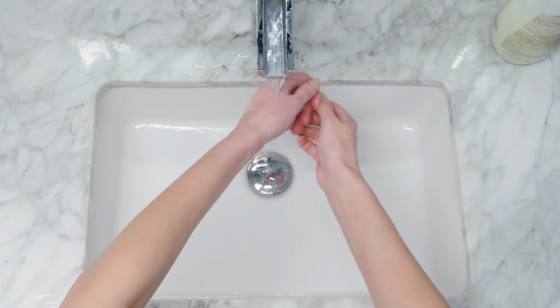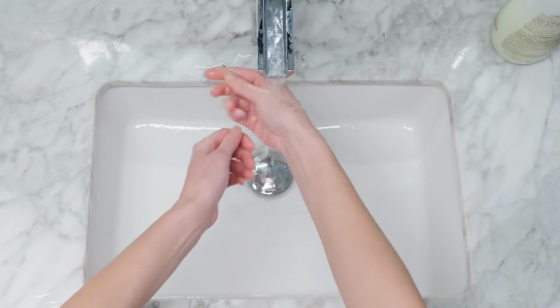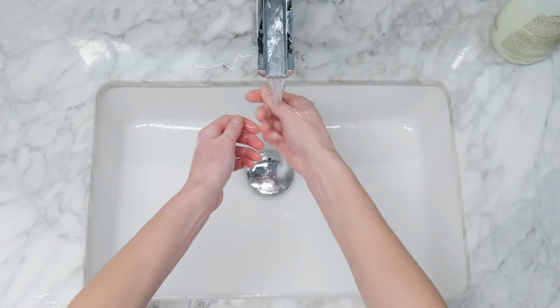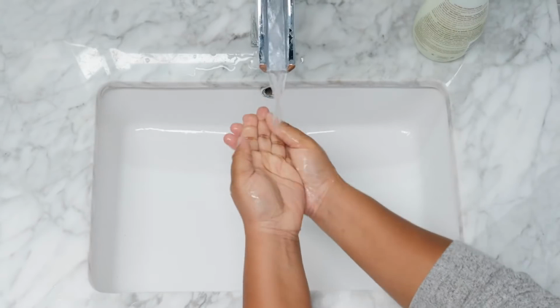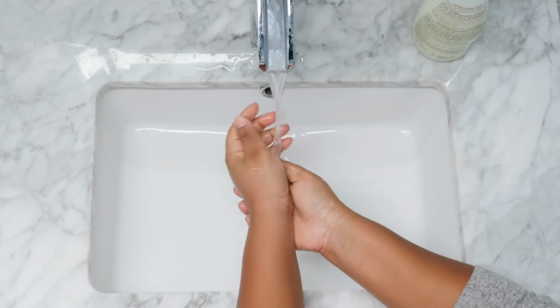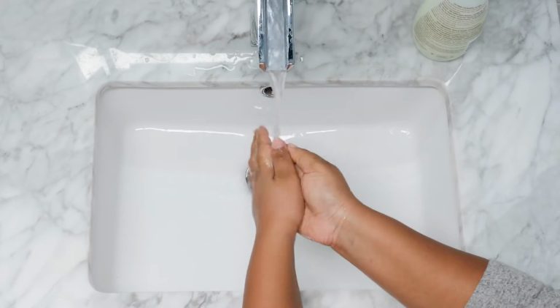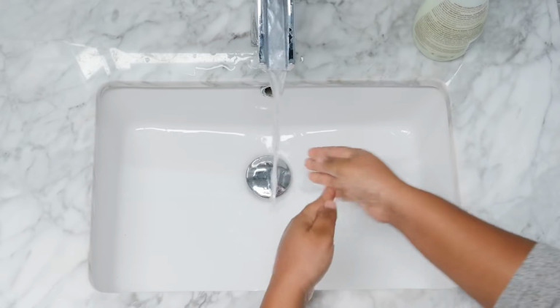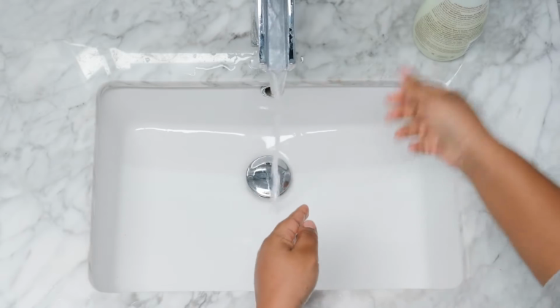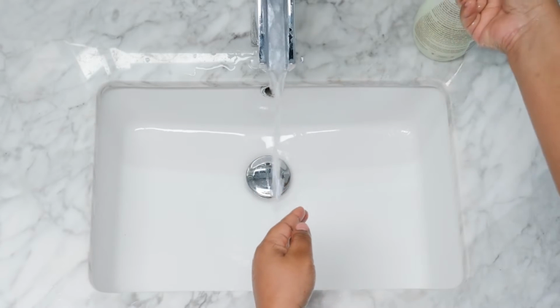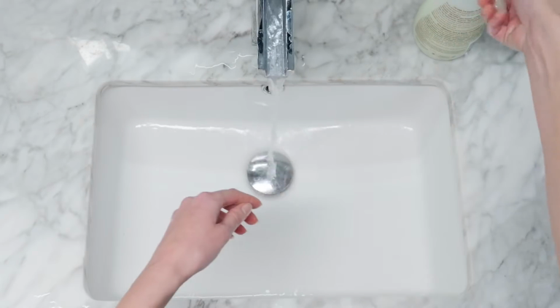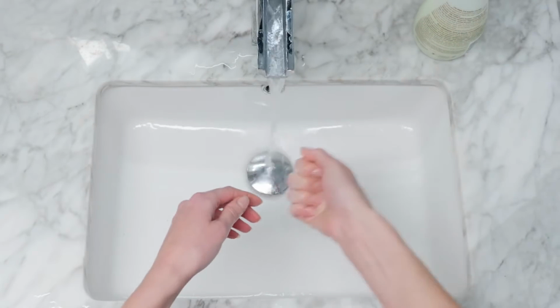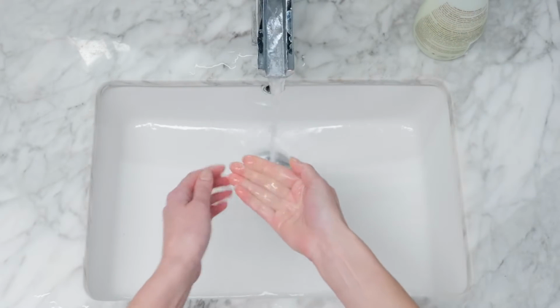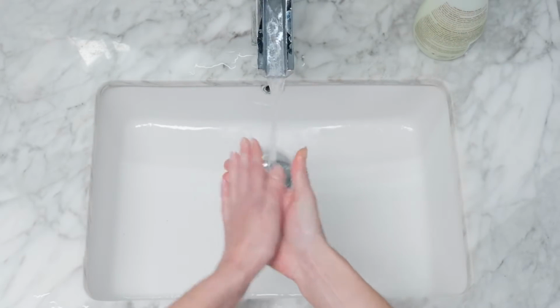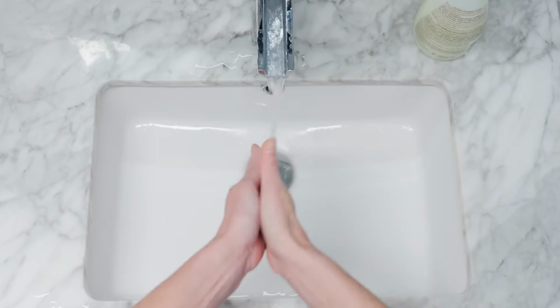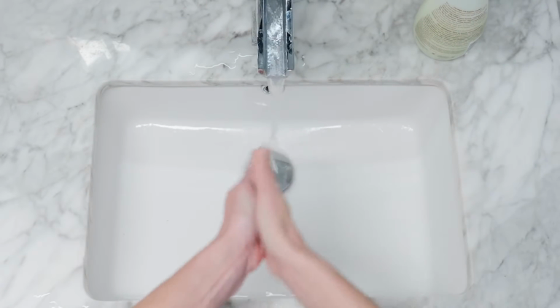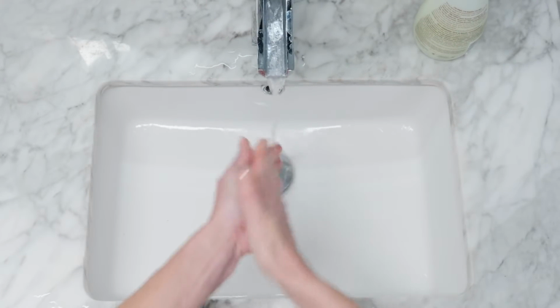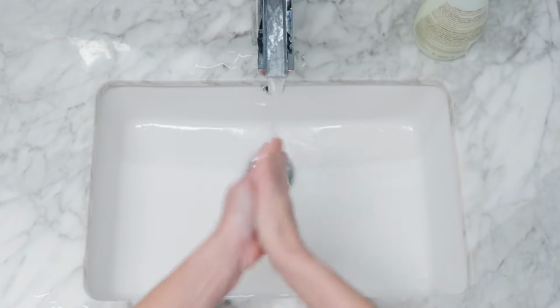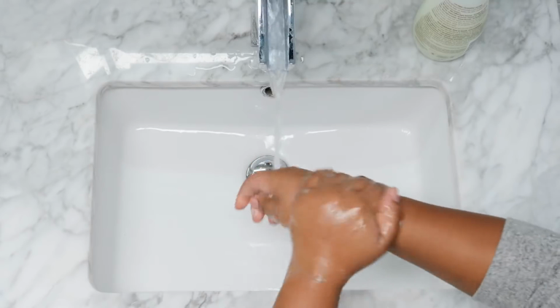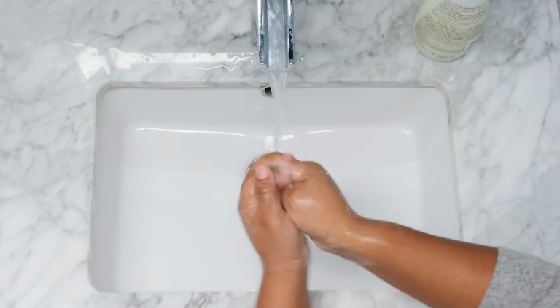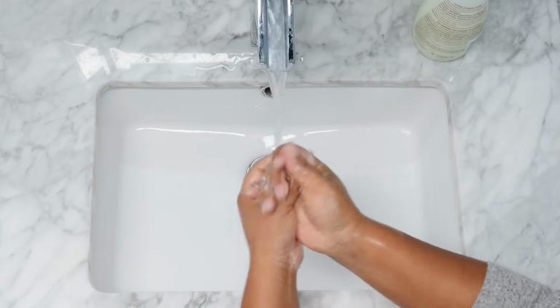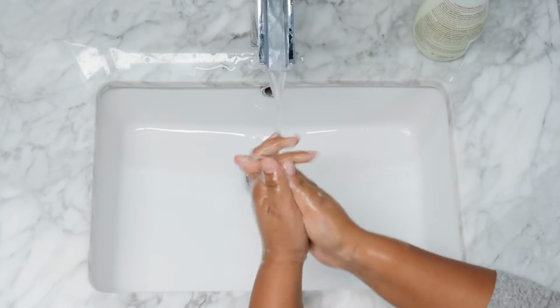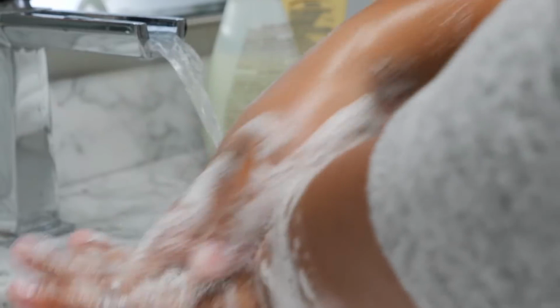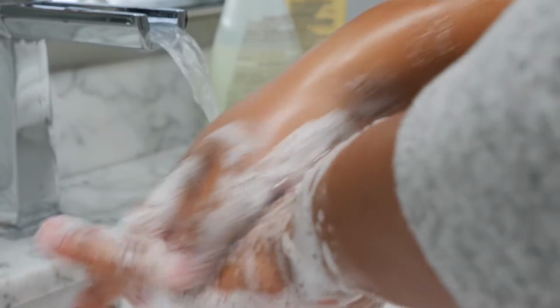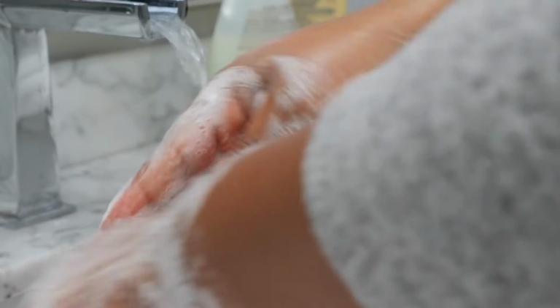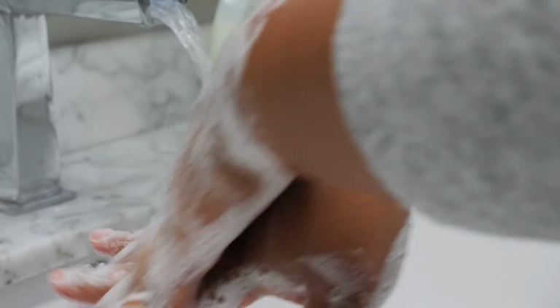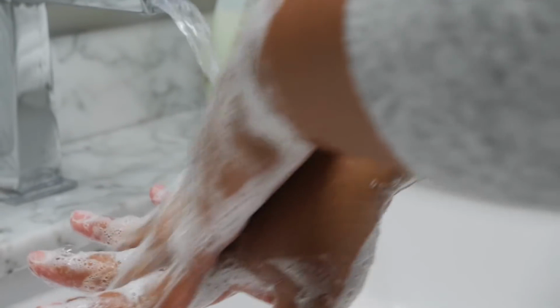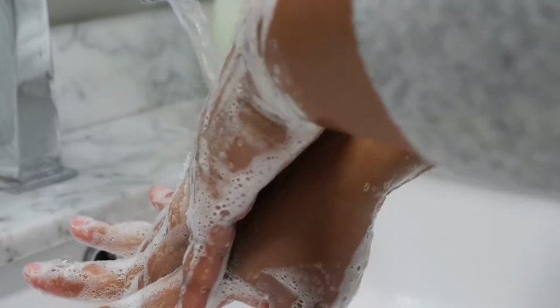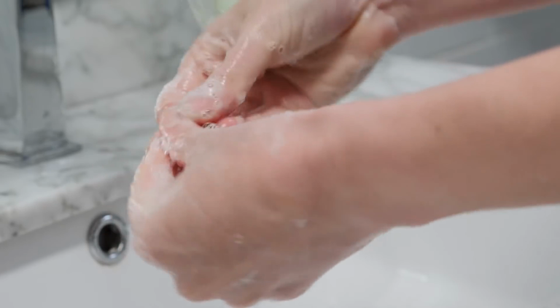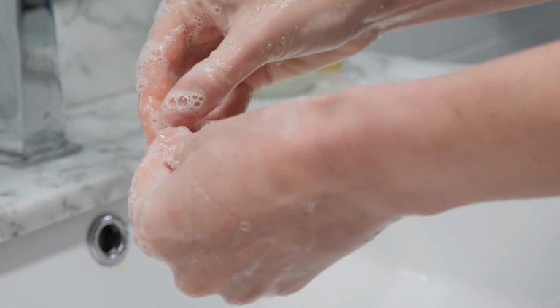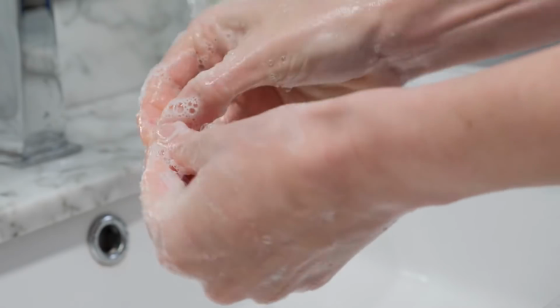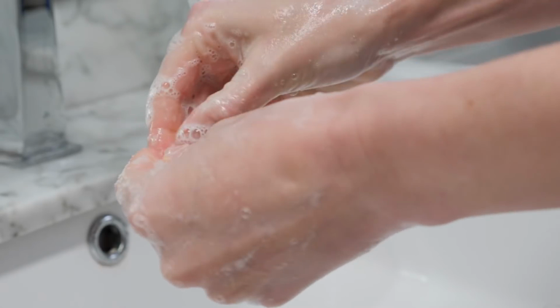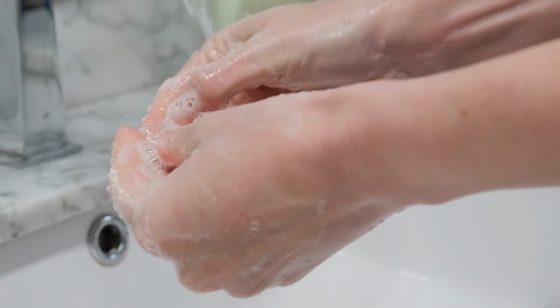Wet hands thoroughly with warm water and apply soap. Vigorously lather hands on all surfaces, including both the back and front of hands, between fingers, and under nails. This should take at least 15 to 20 seconds.